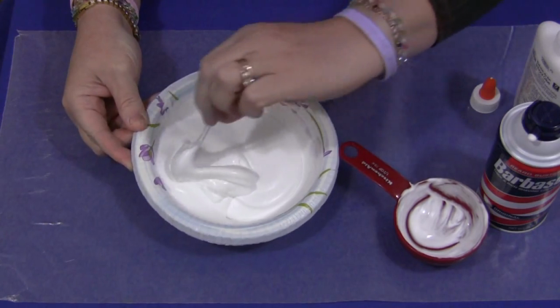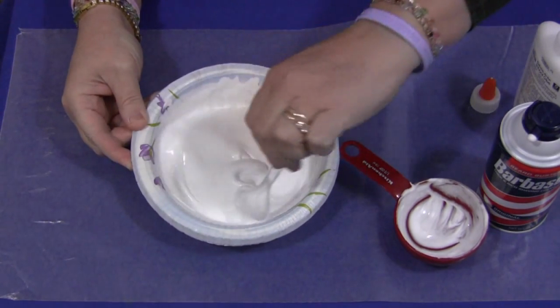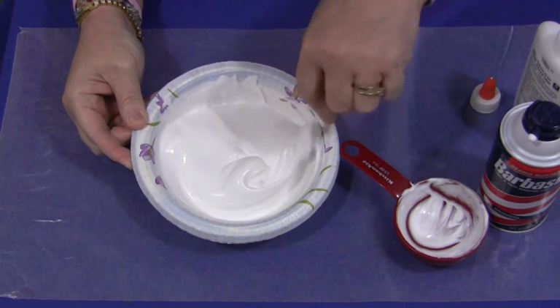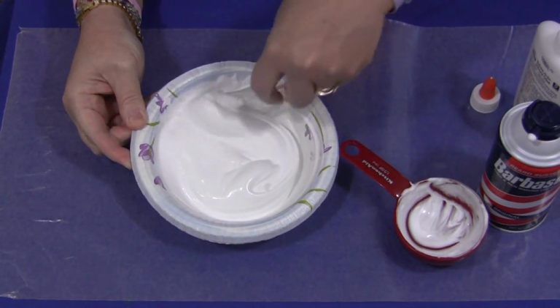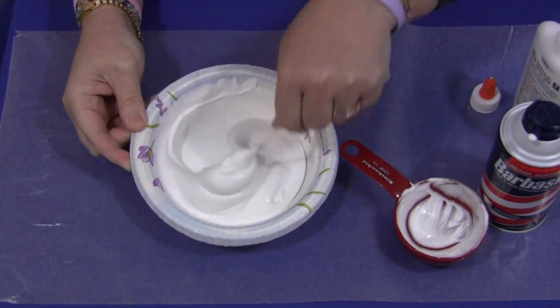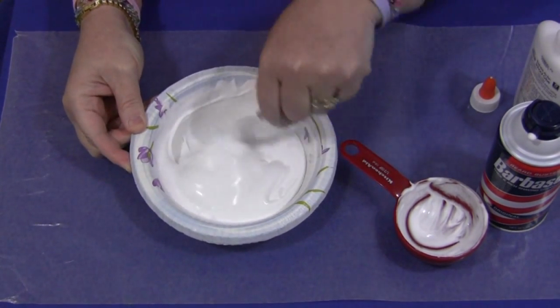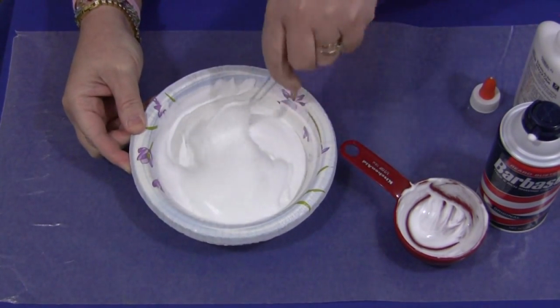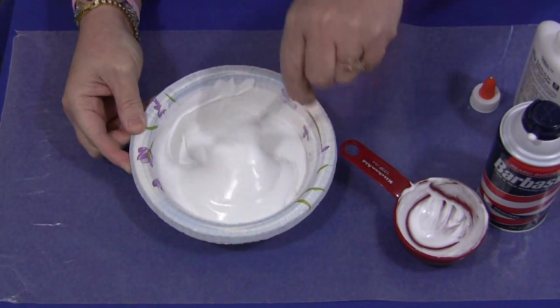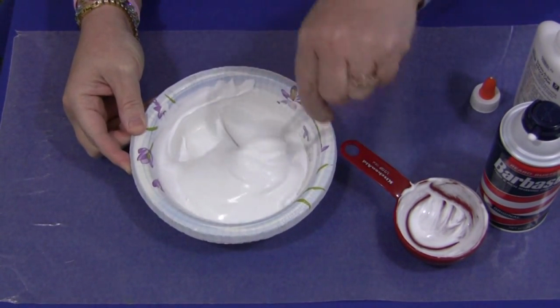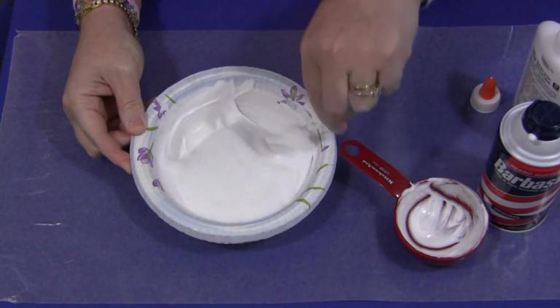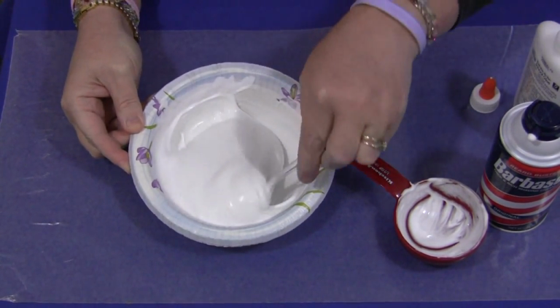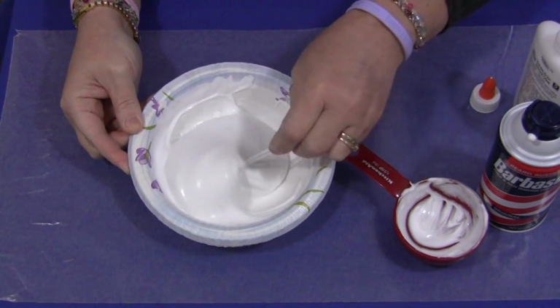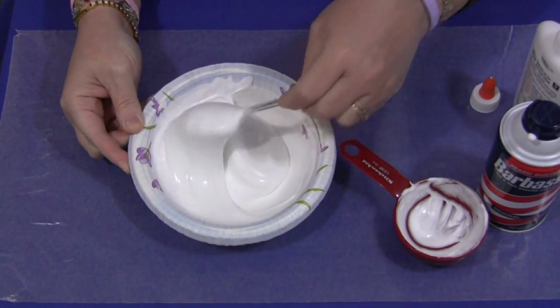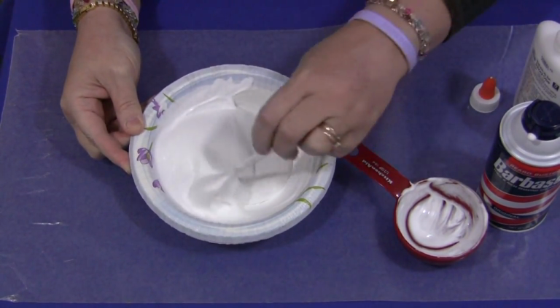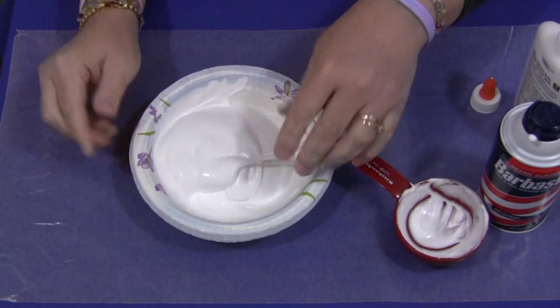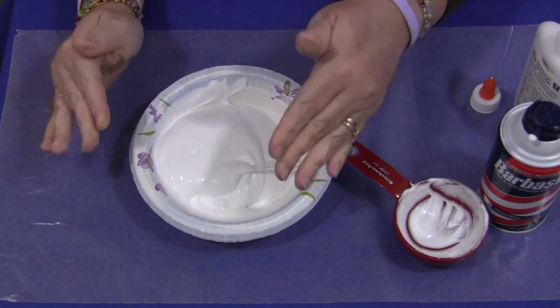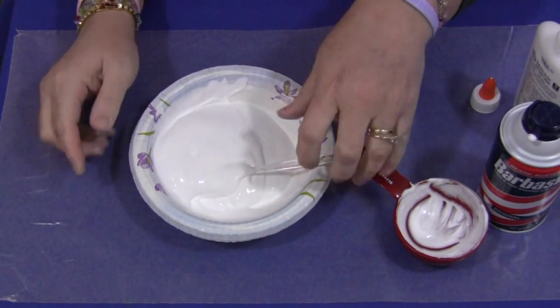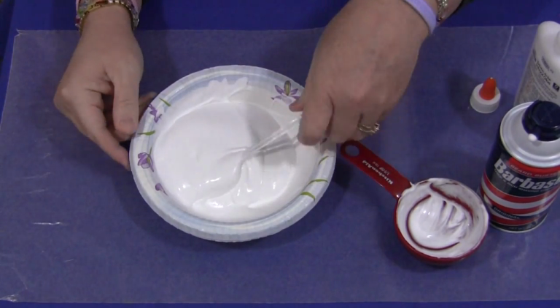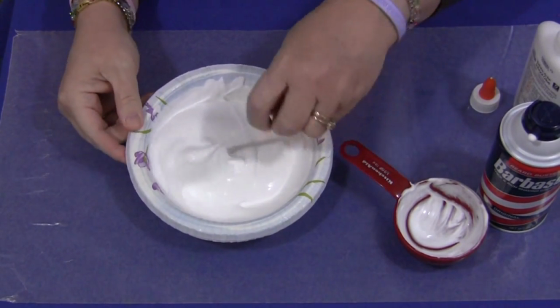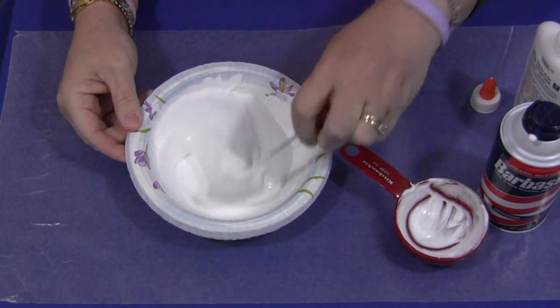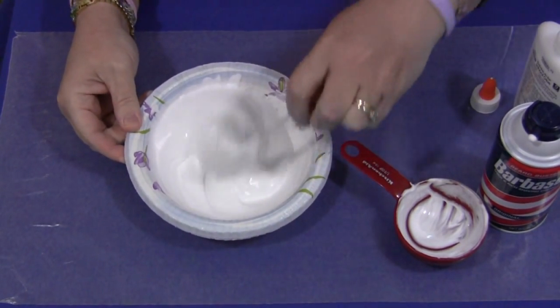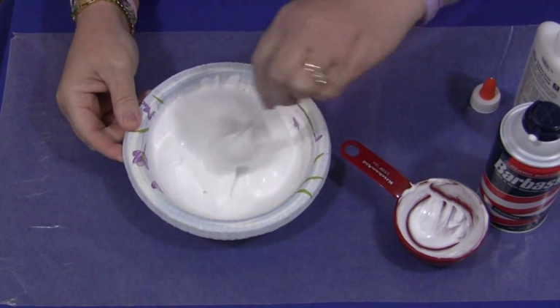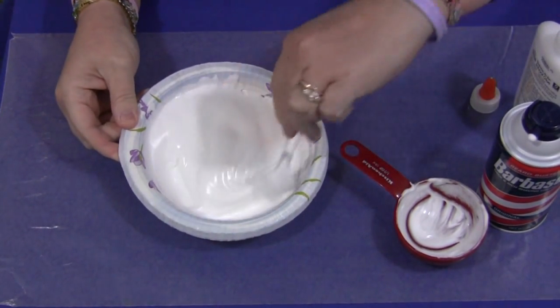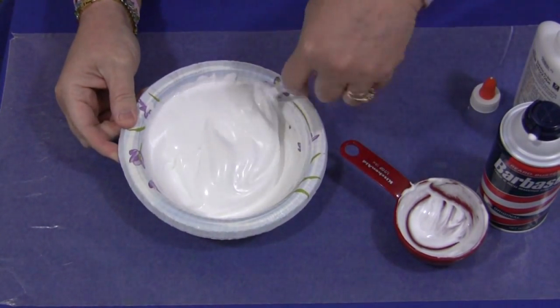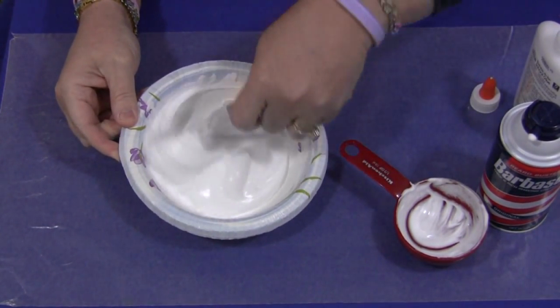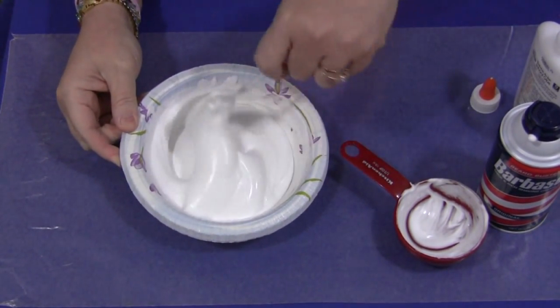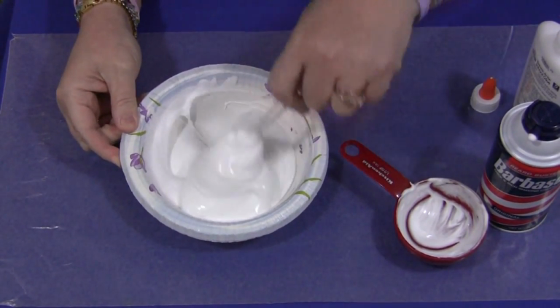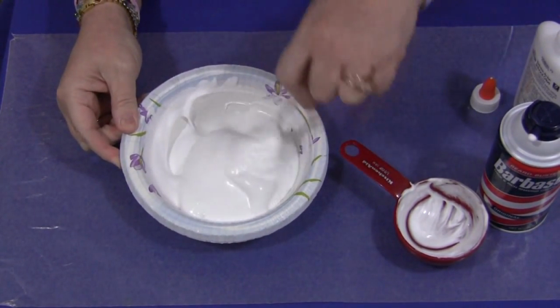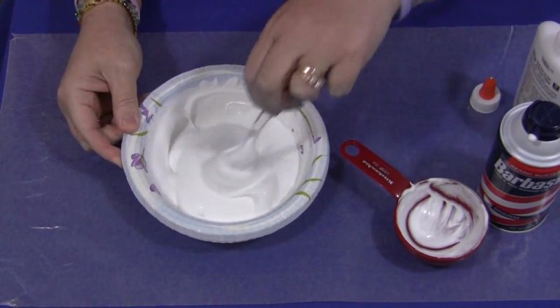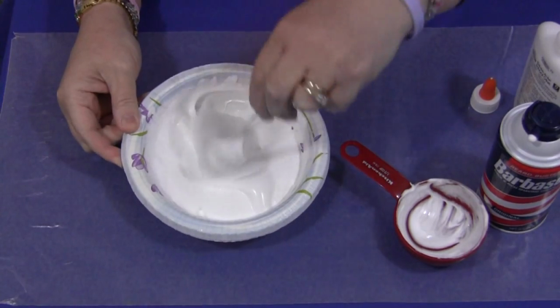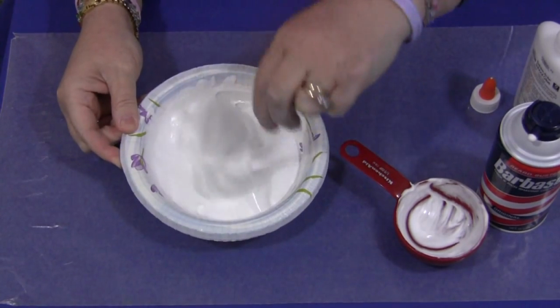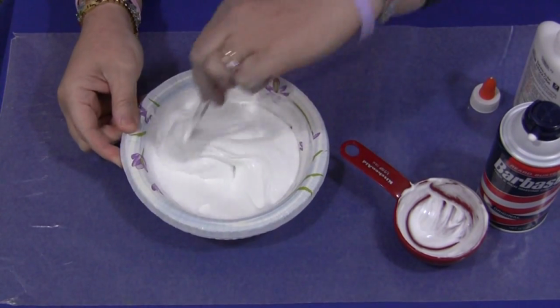You want to use supervision. Talk about the fact that this is something you're not going to be able to eat — it's for painting and you're going to use your fingers. Again, use some supervision with young children.